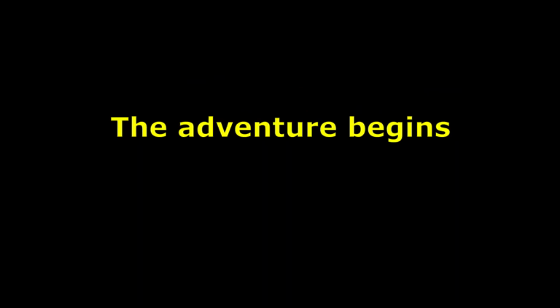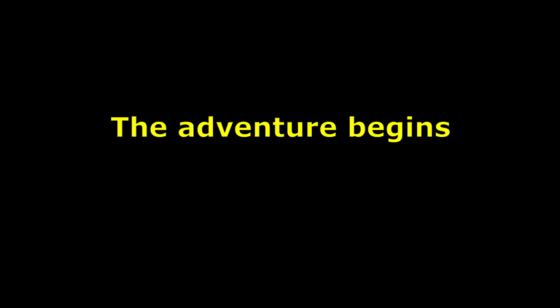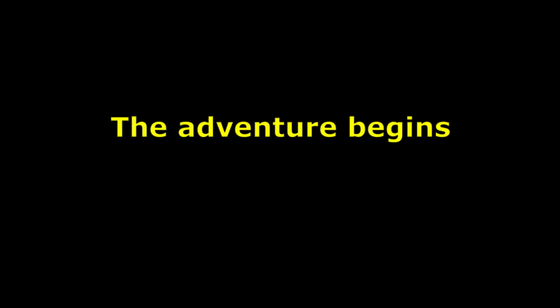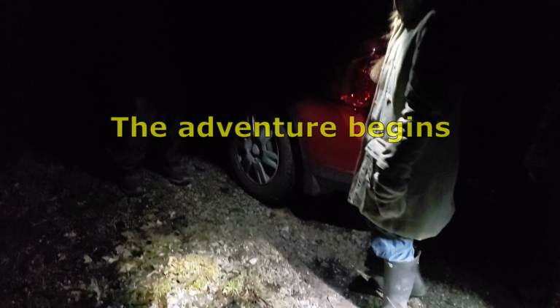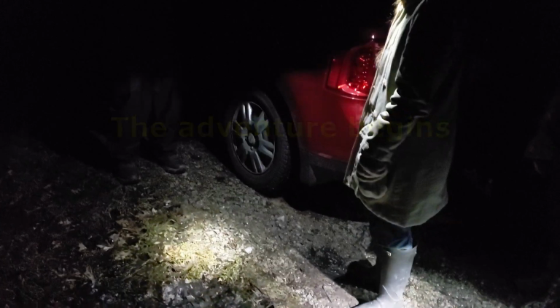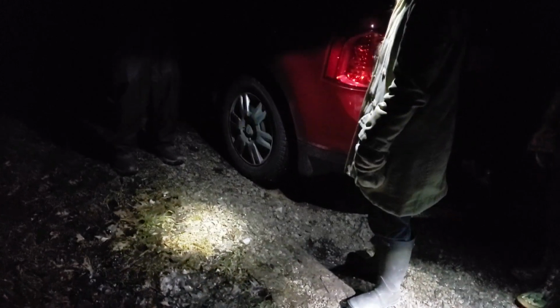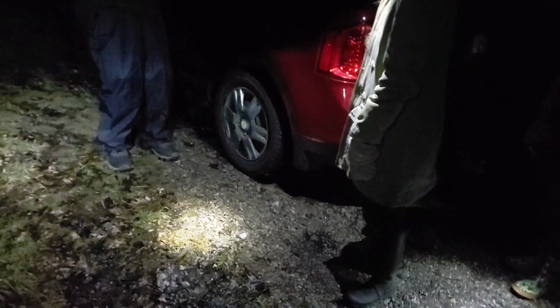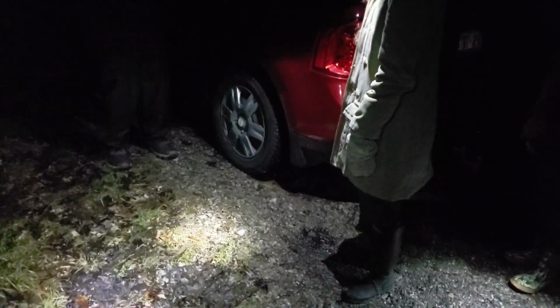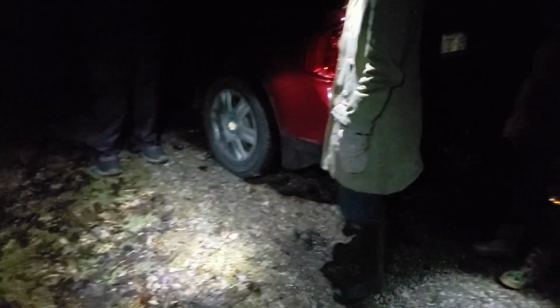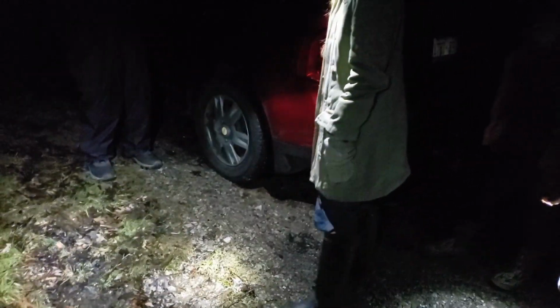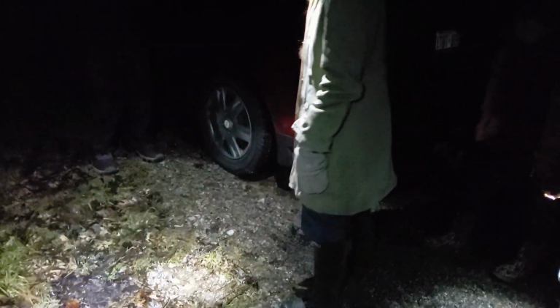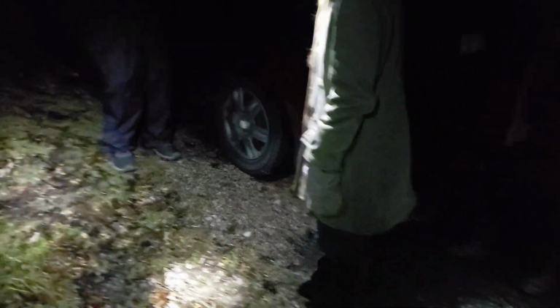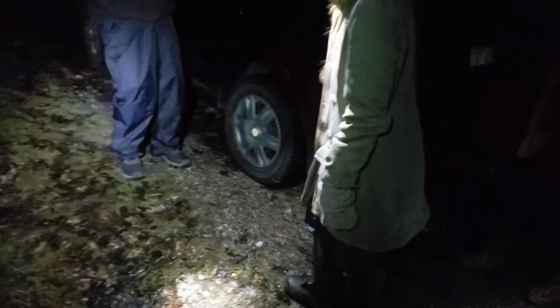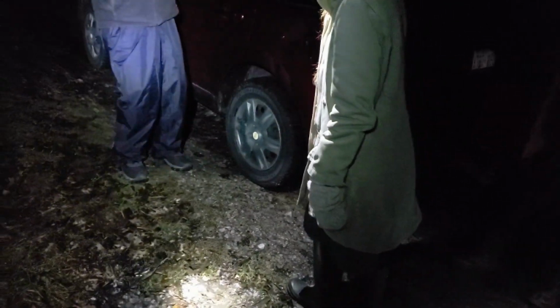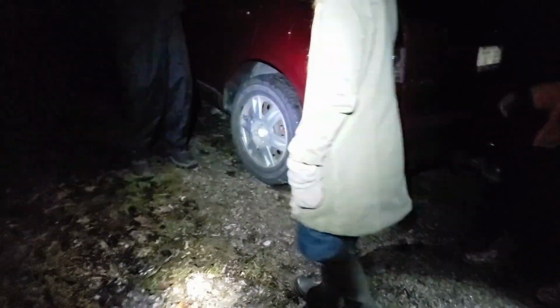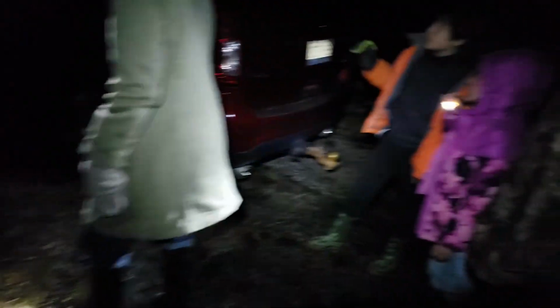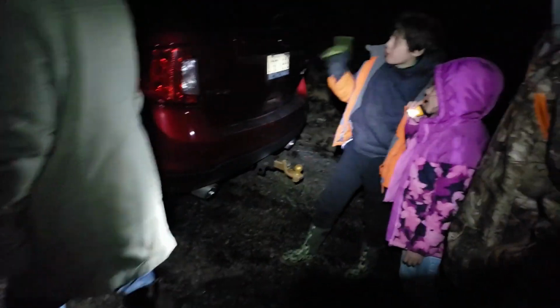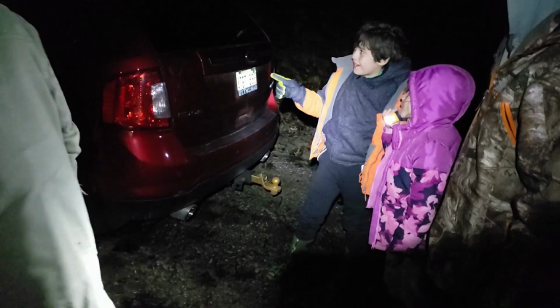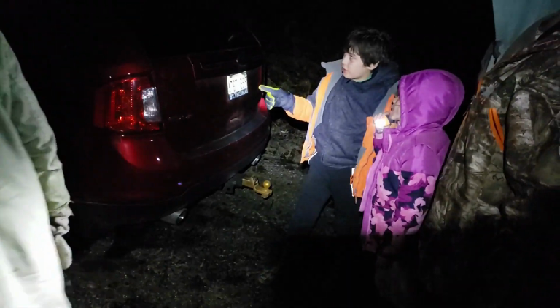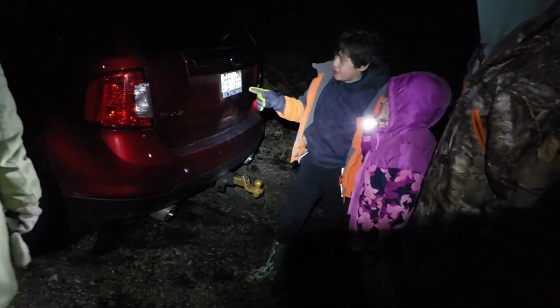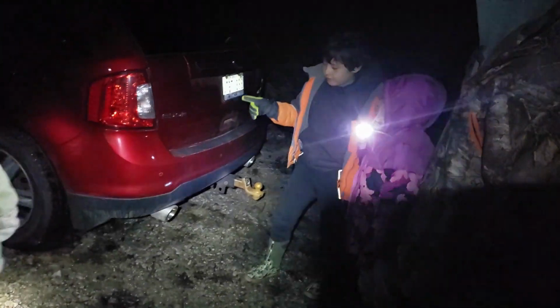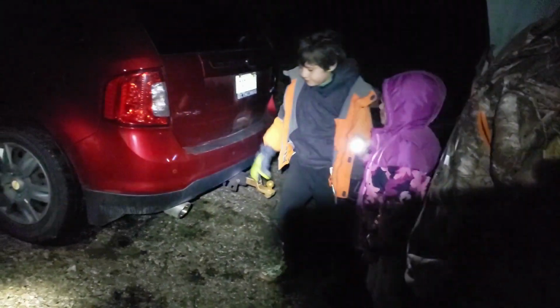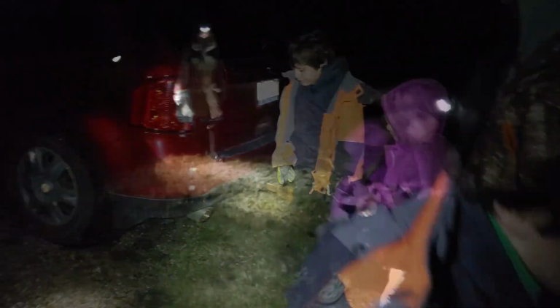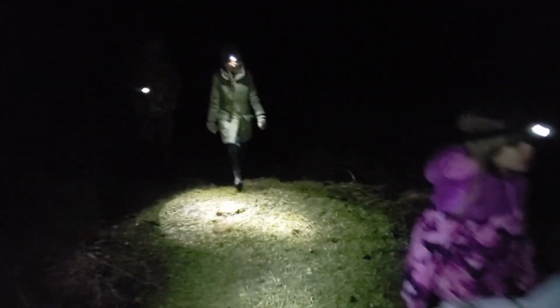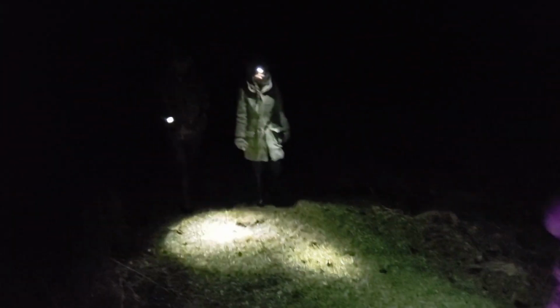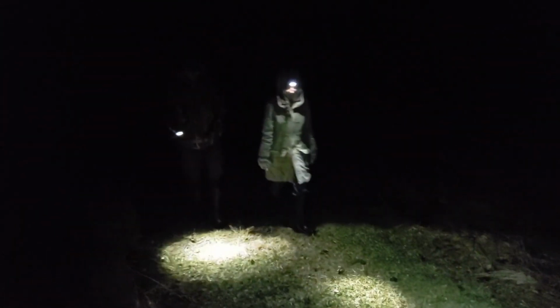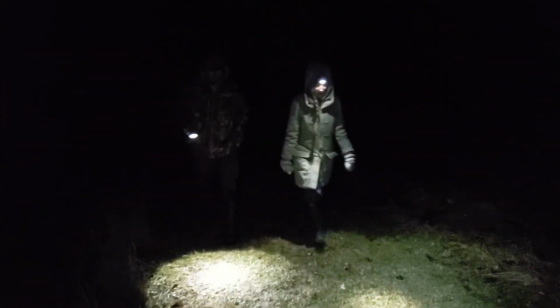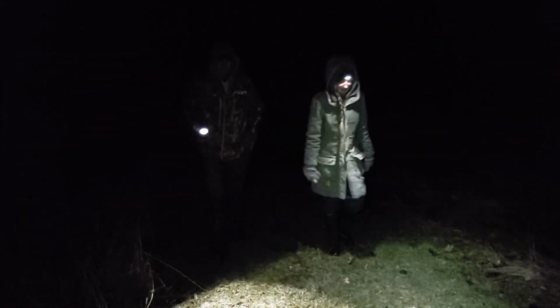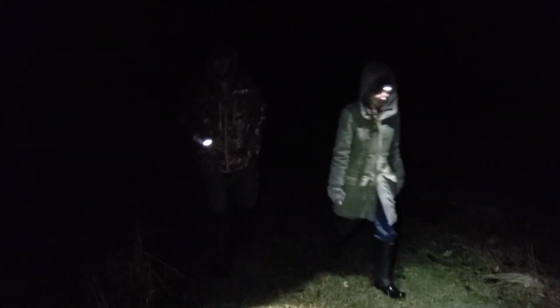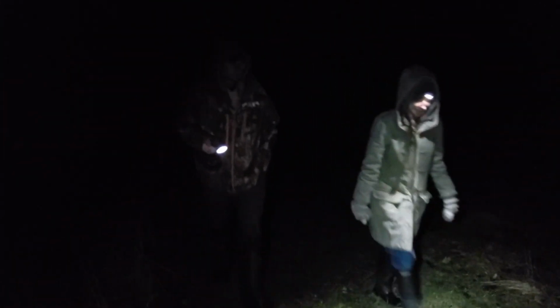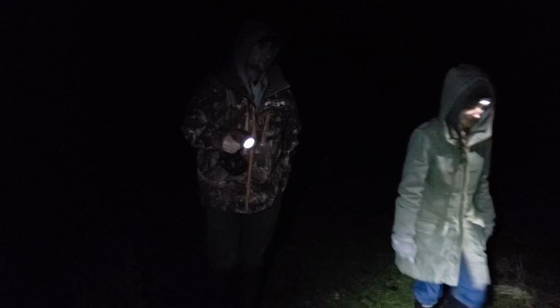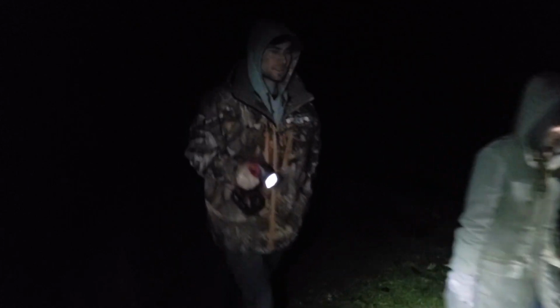I'm going to give the kids a little rule here before we start heading out. Make sure you stay close to the adults, please. Do not hurt any of the creatures.